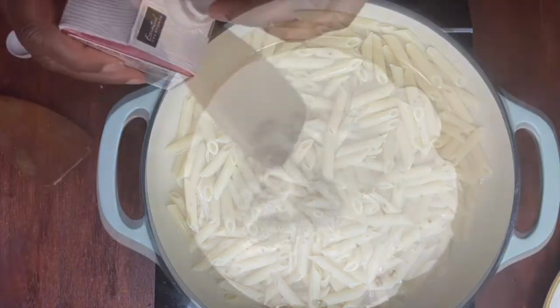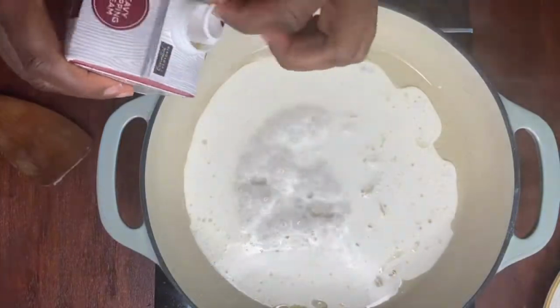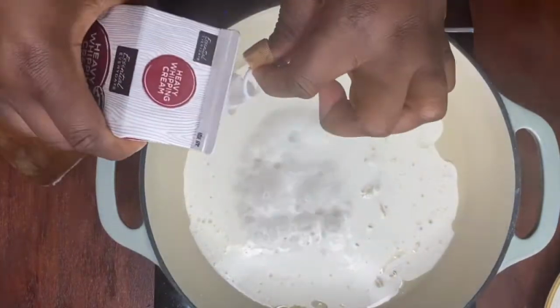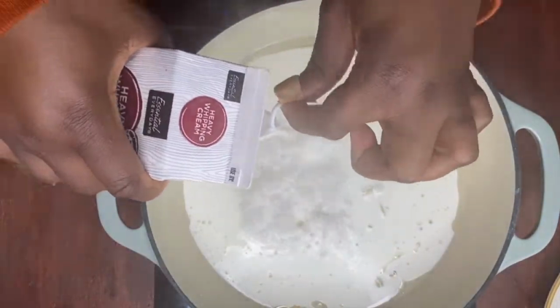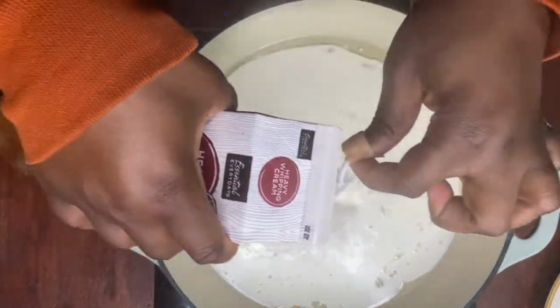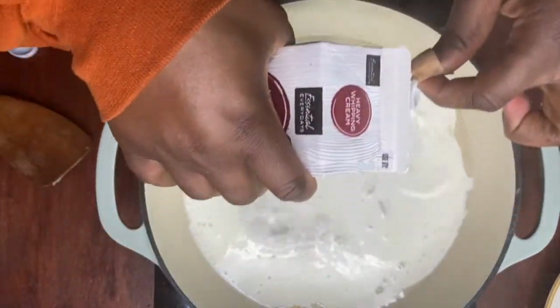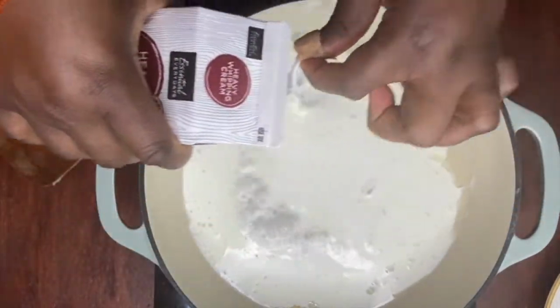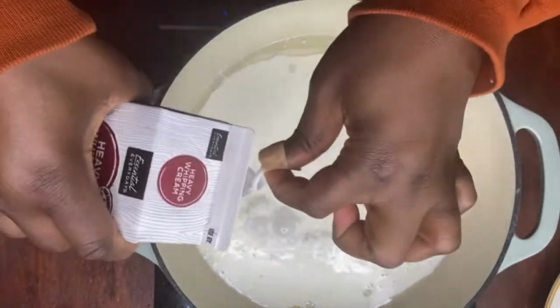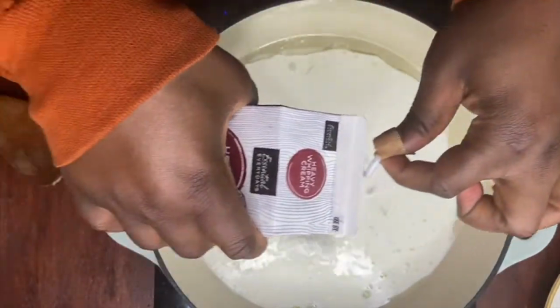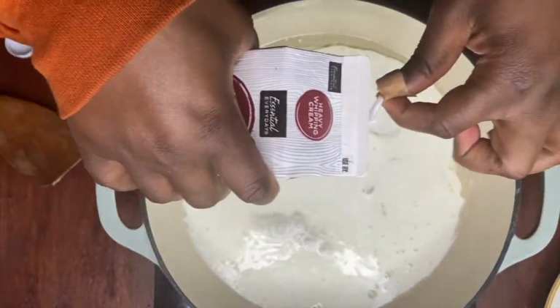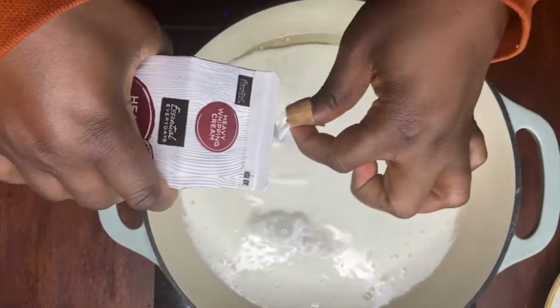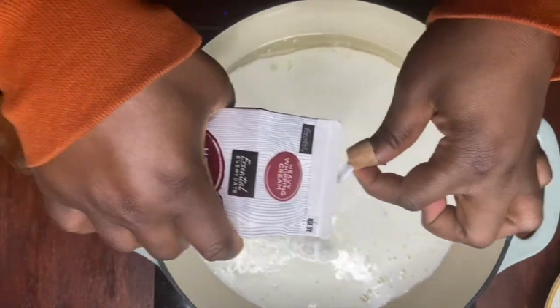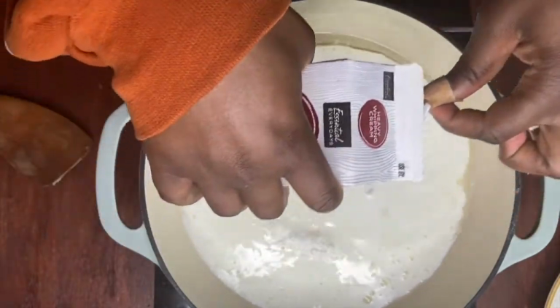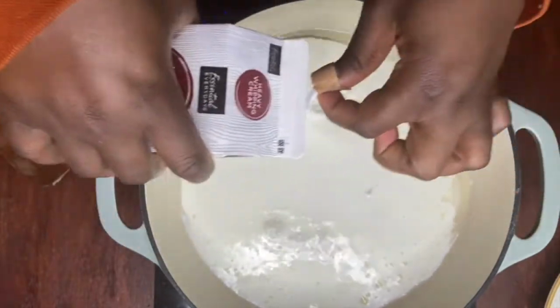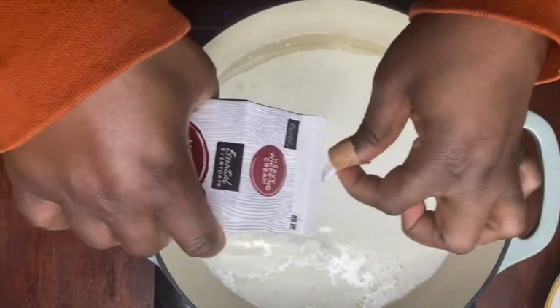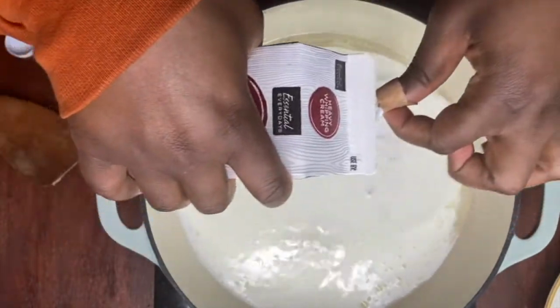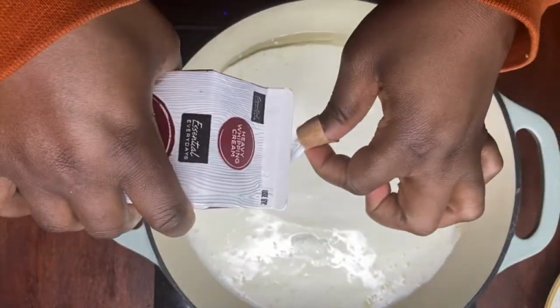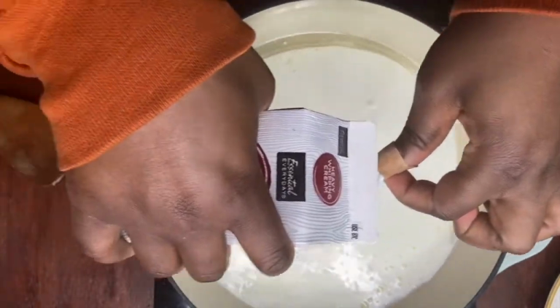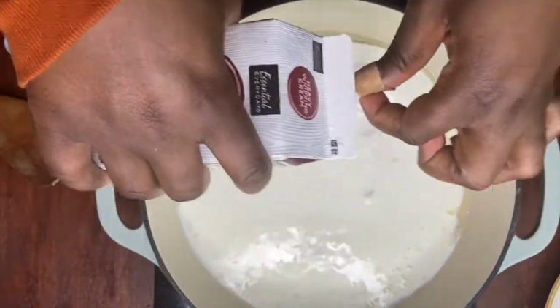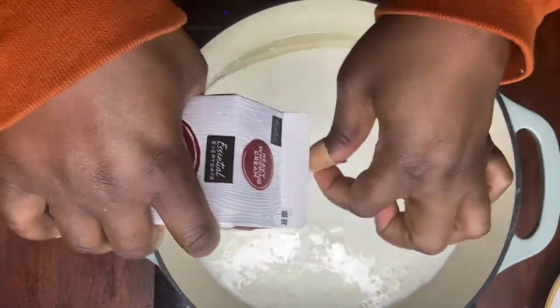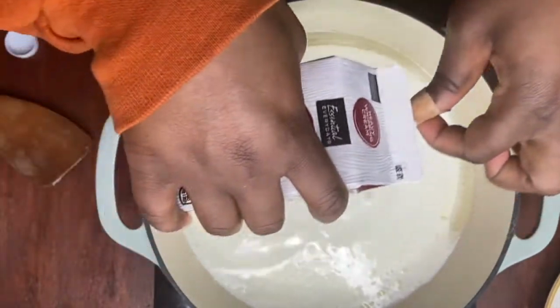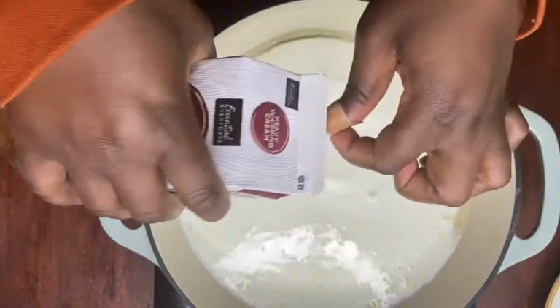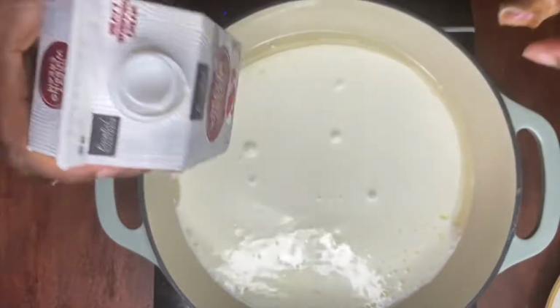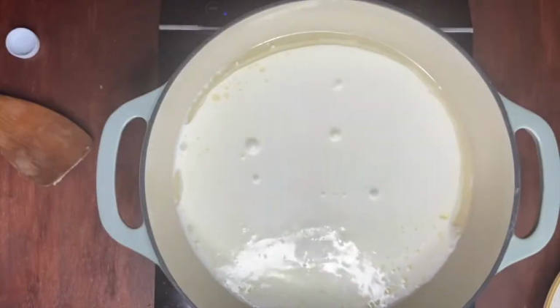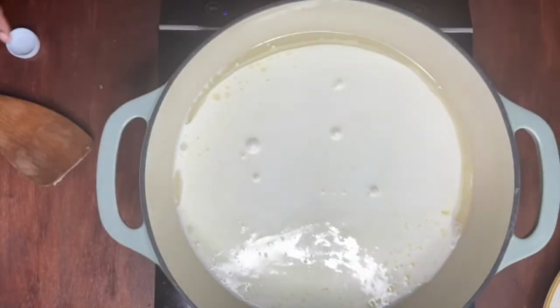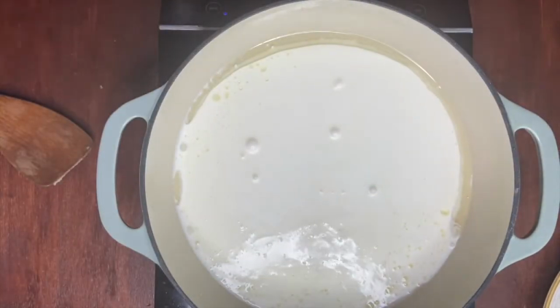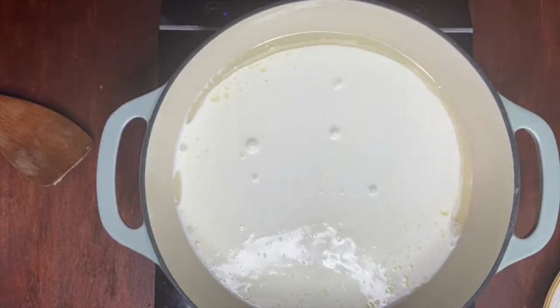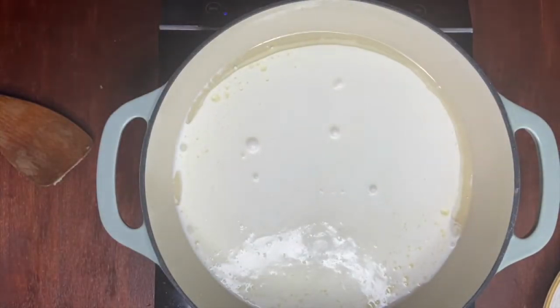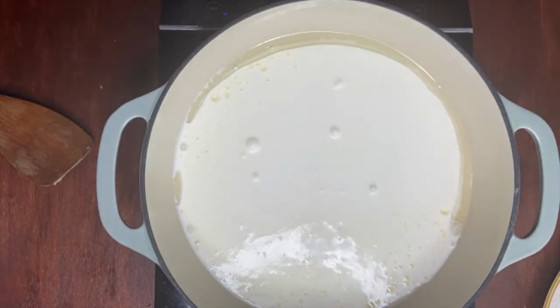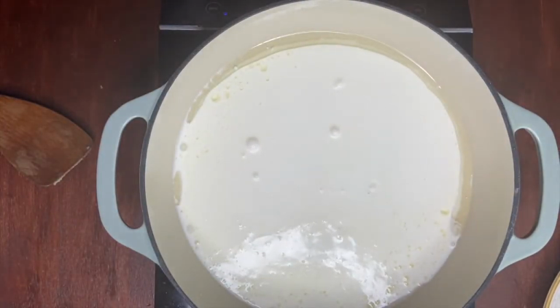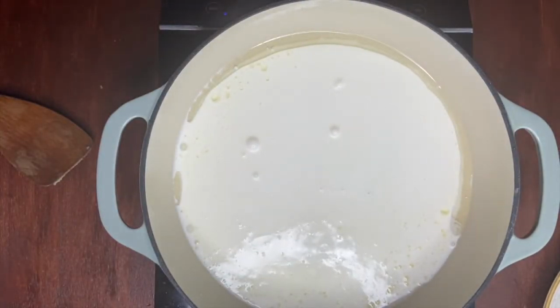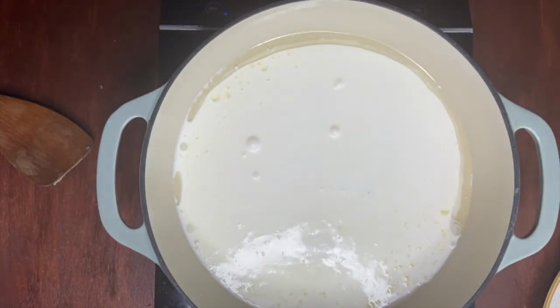Next we're going to add our heavy whipping cream to our pot. We're also going to use garlic powder, crushed pepper, black pepper, and also add half a Maggi cube to our sauce, and then we're going to move on to the next step.